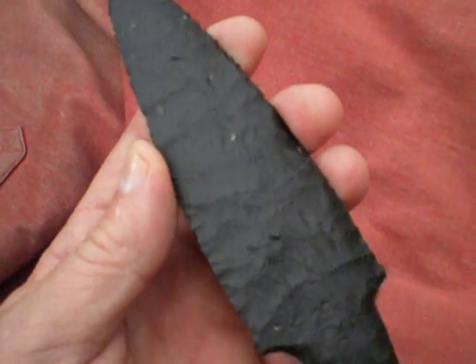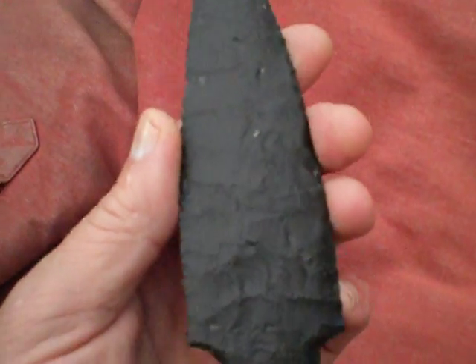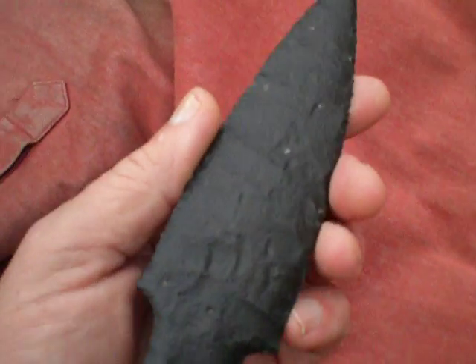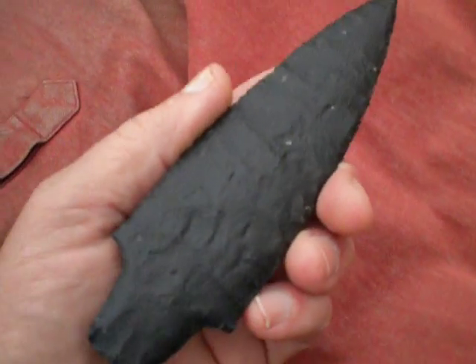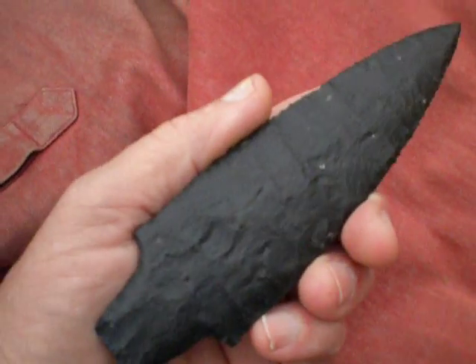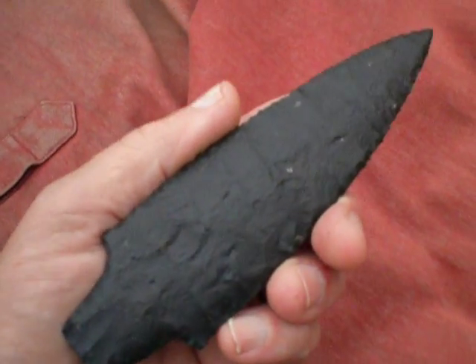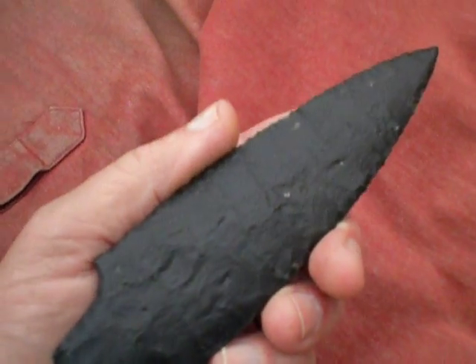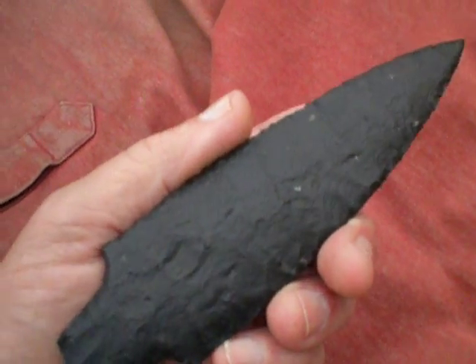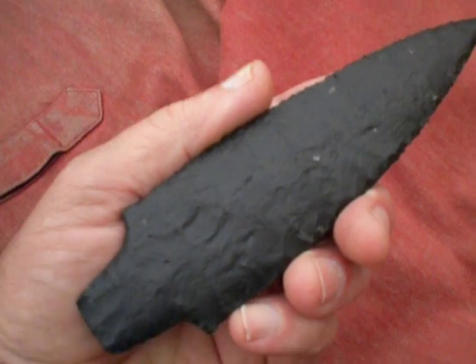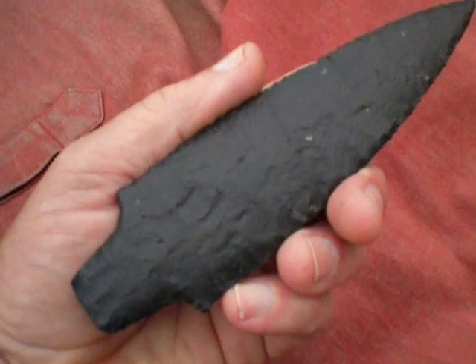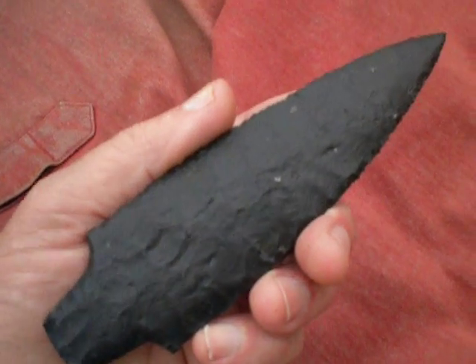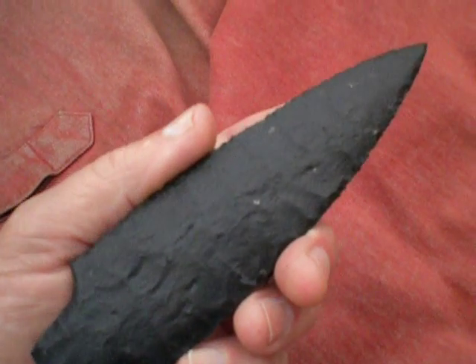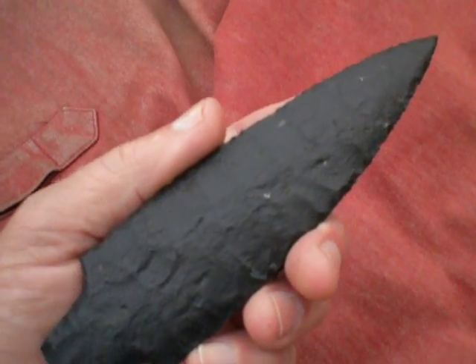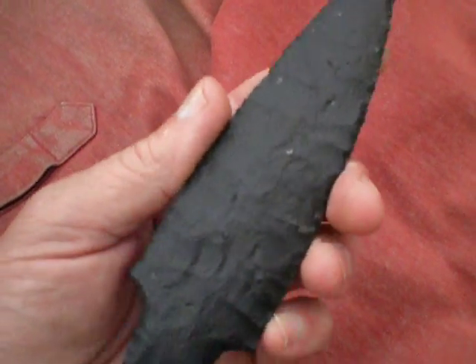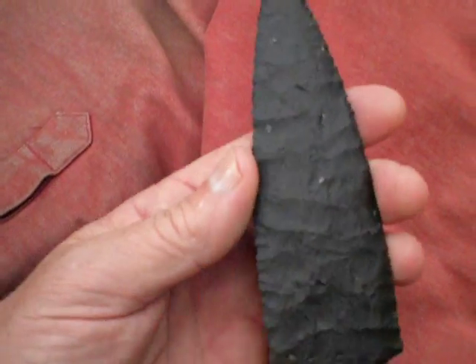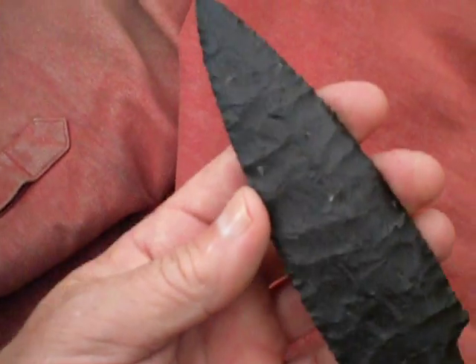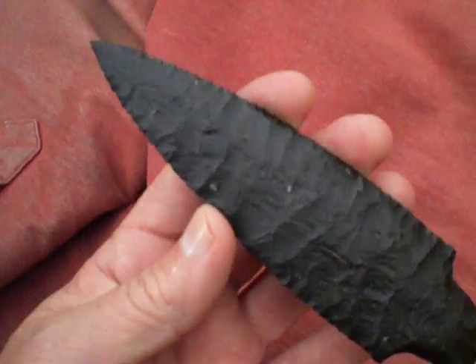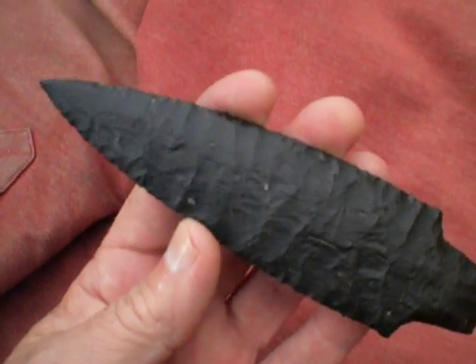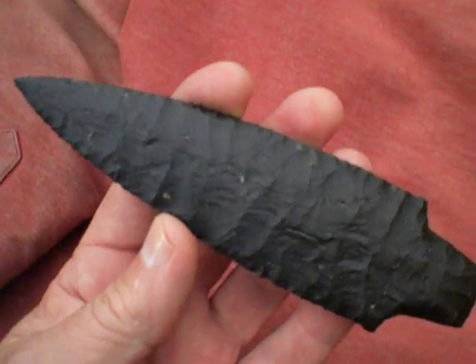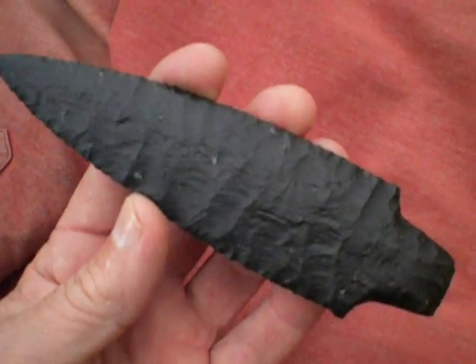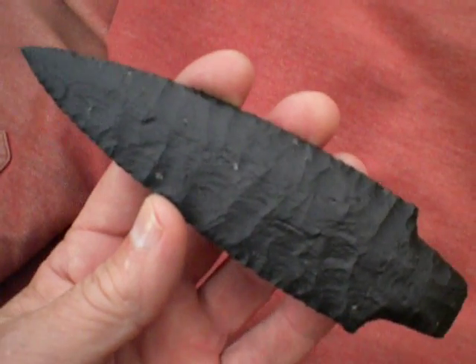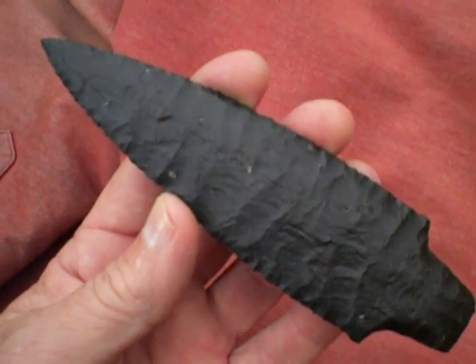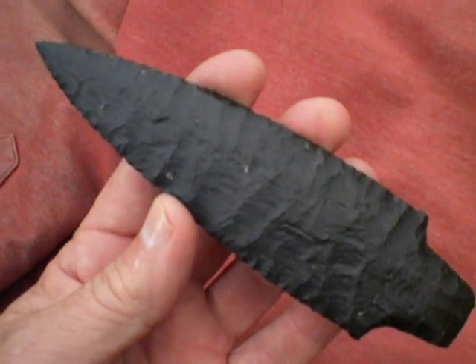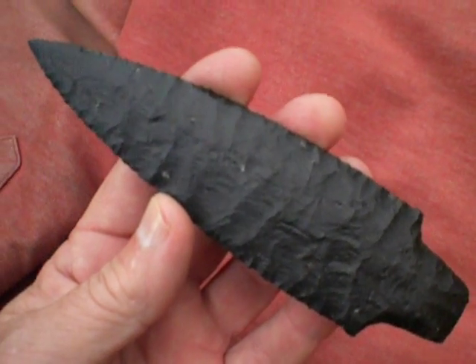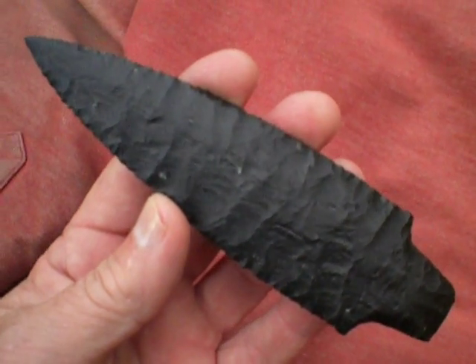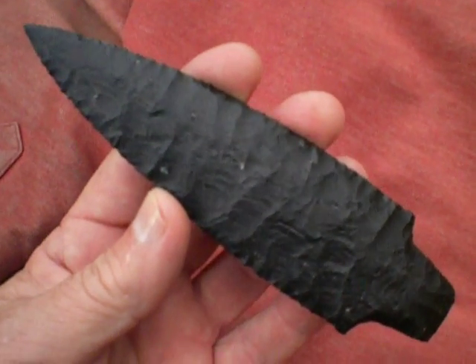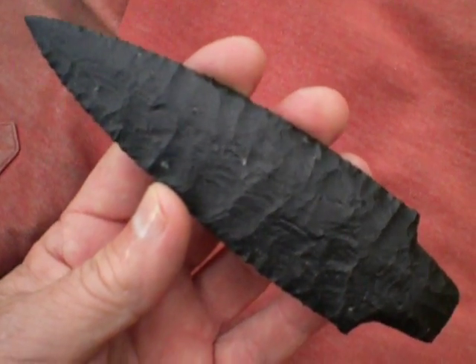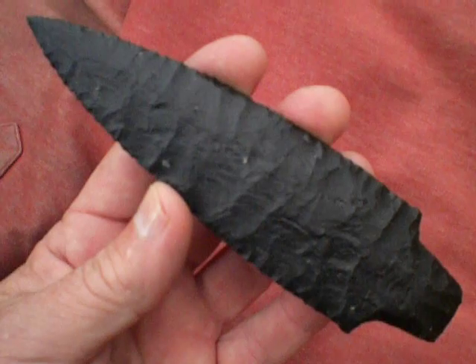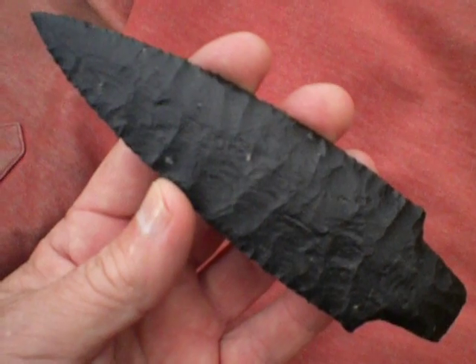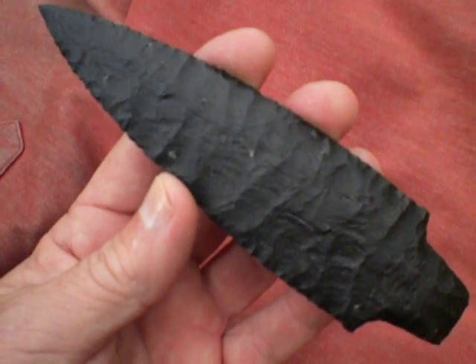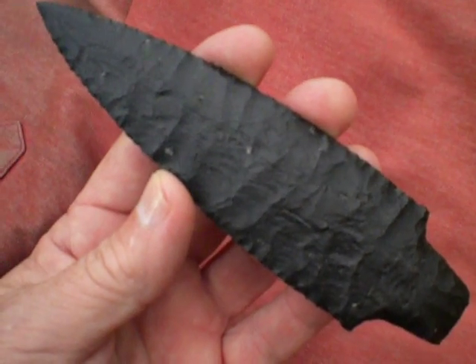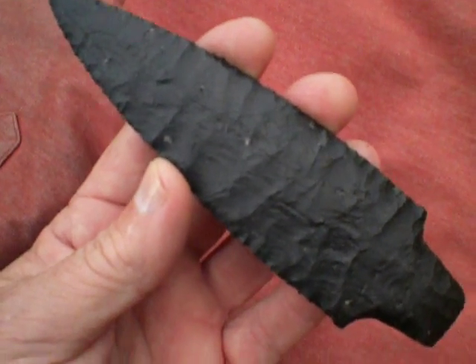It can still be napped just like anything else. It's just maybe a little more difficult, a little harder, just because of the grain structure.